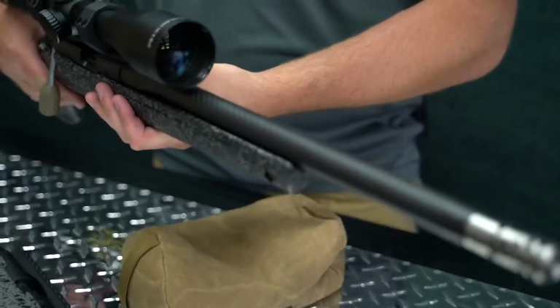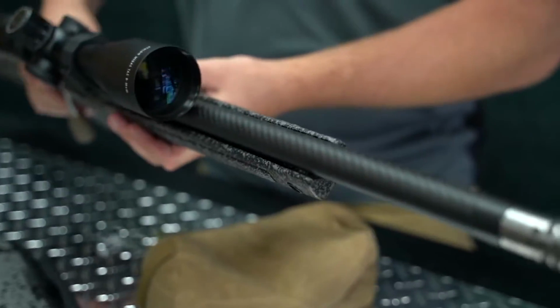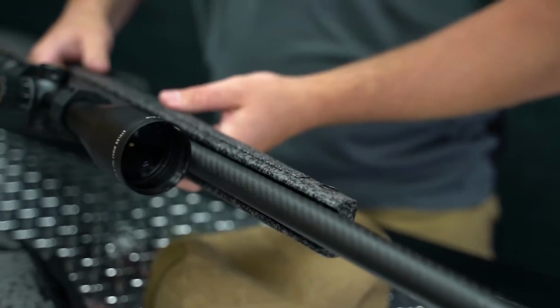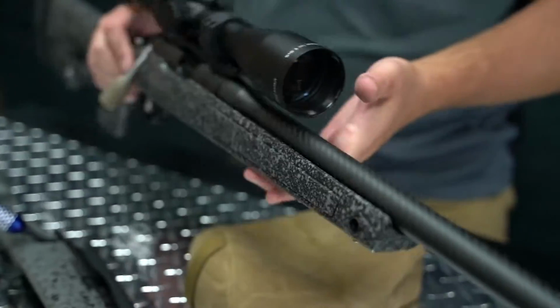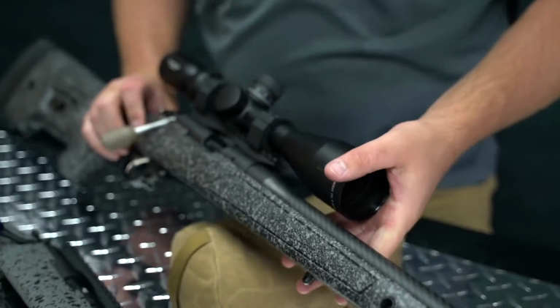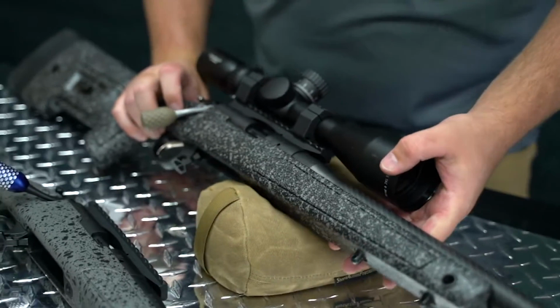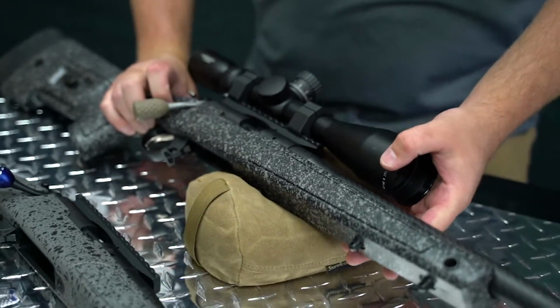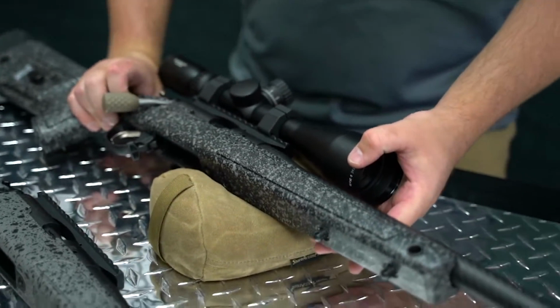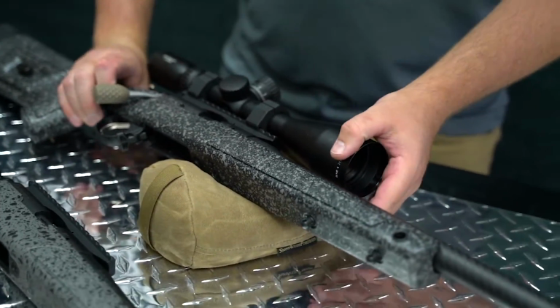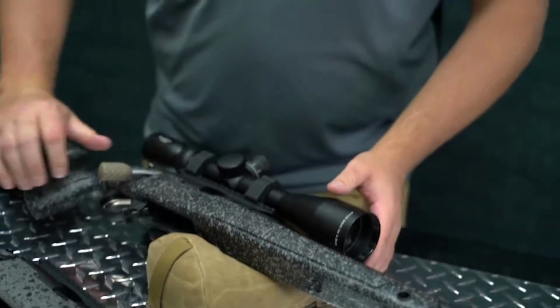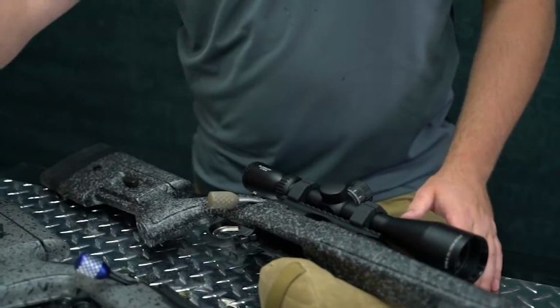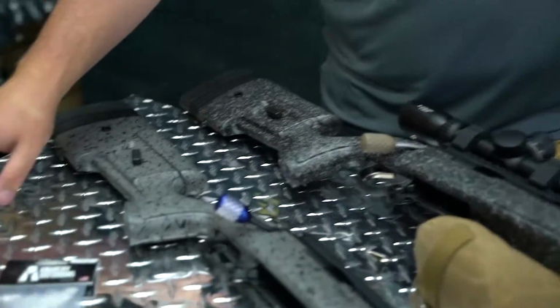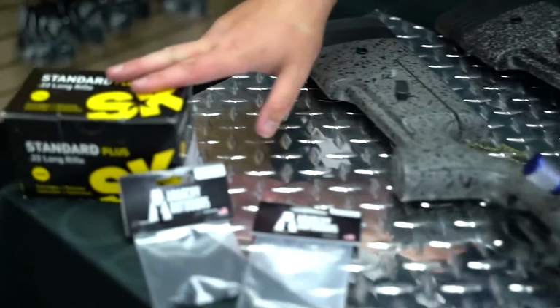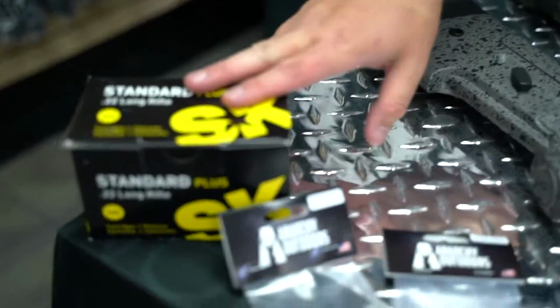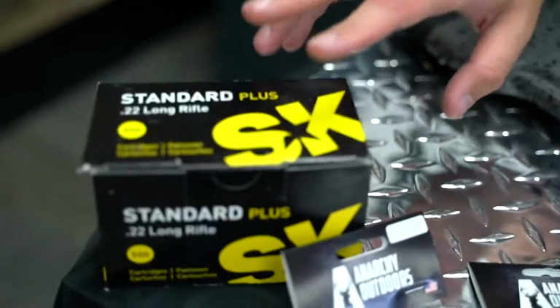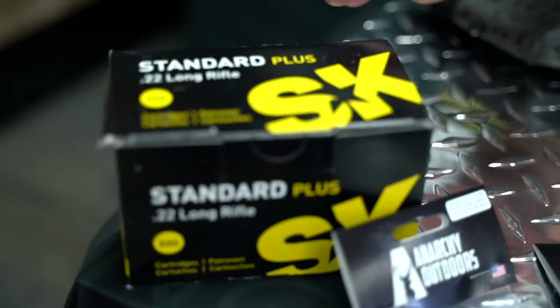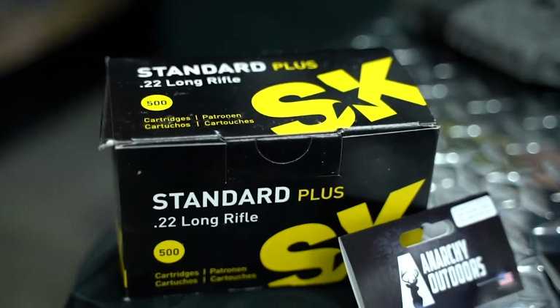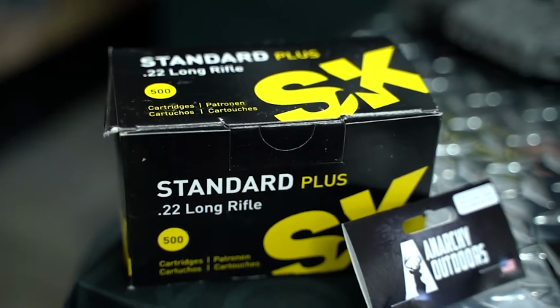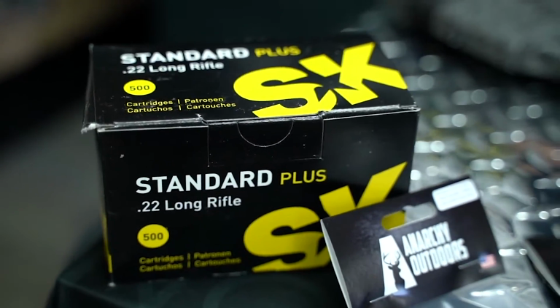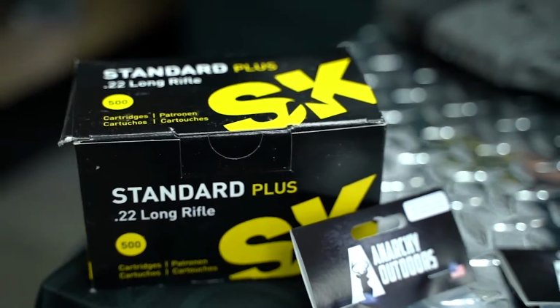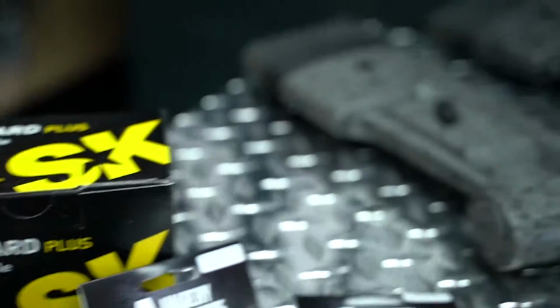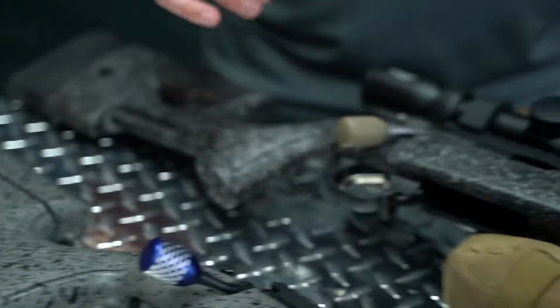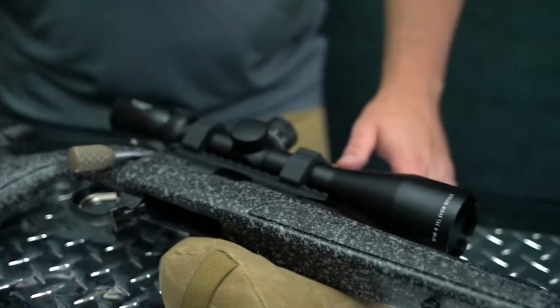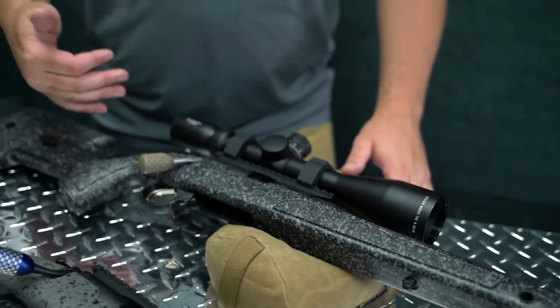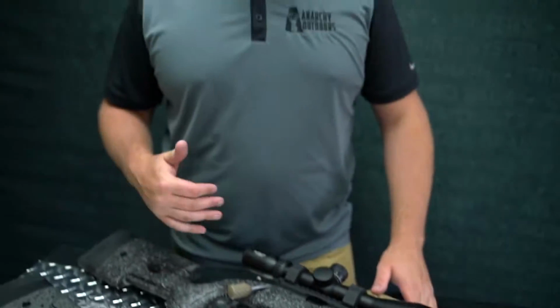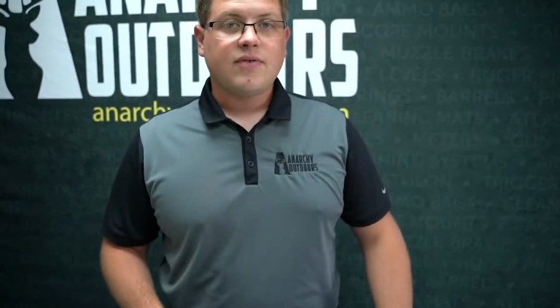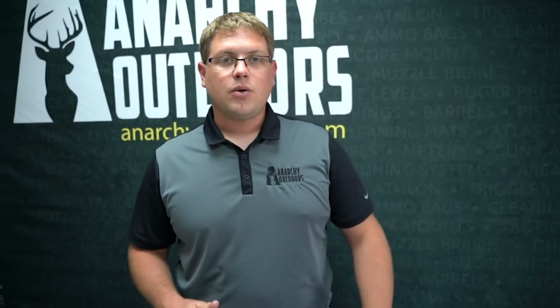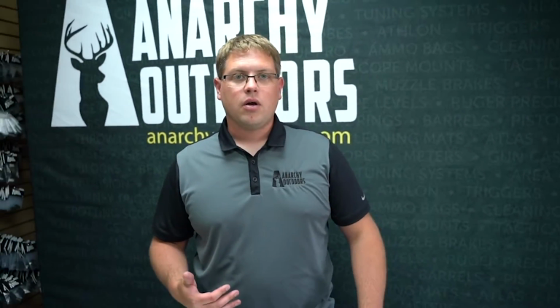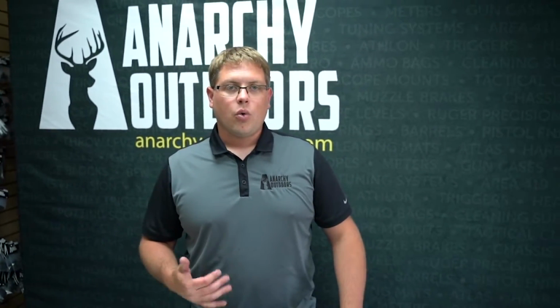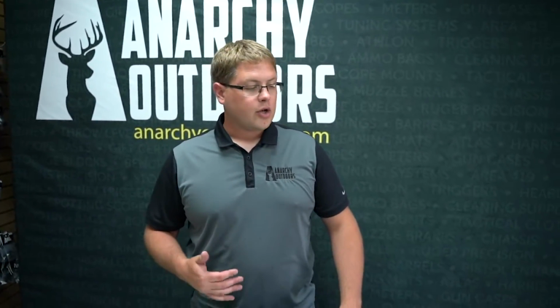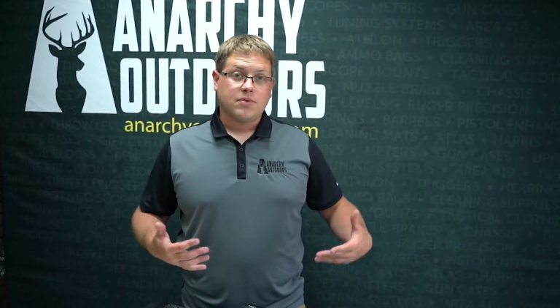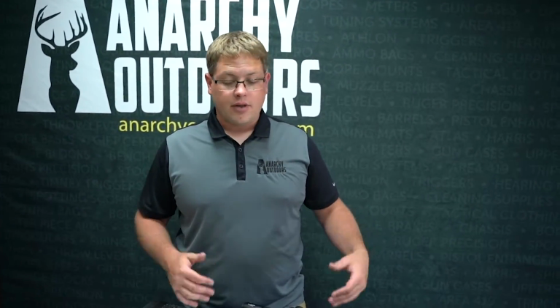So far we've shot these rifles a little bit. We've used mostly SK standard ammunition over here. They shoot acceptably well. We haven't done extensive testing, but we are working on doing some testing on them.